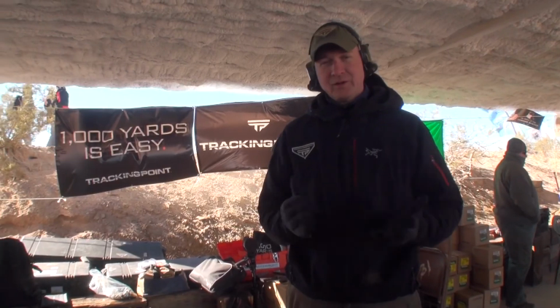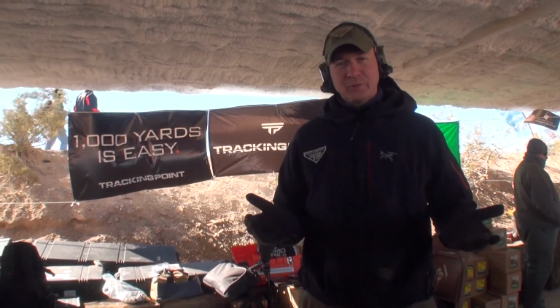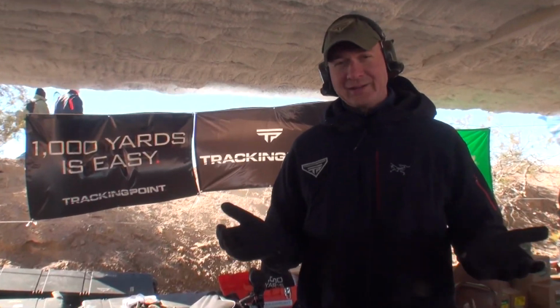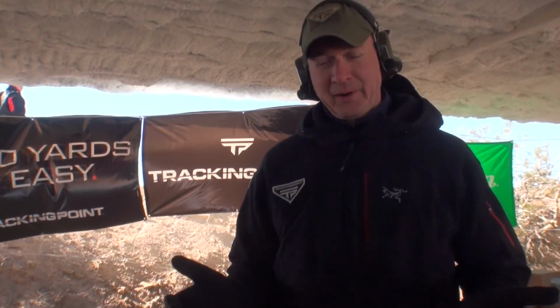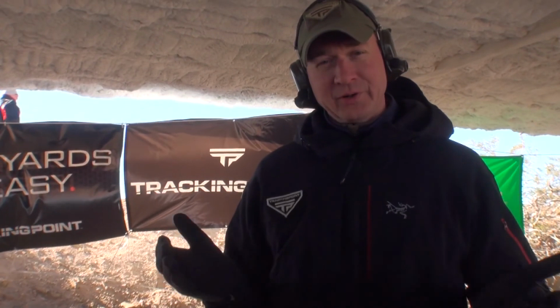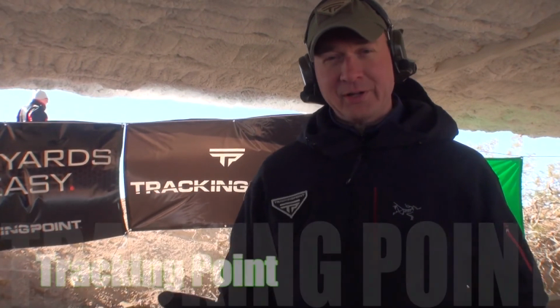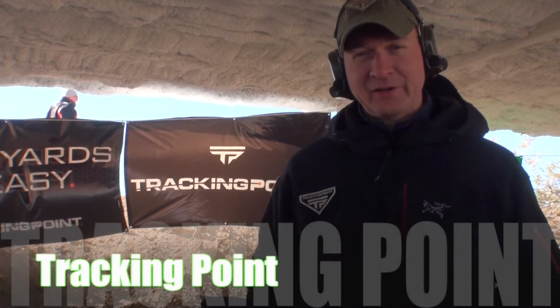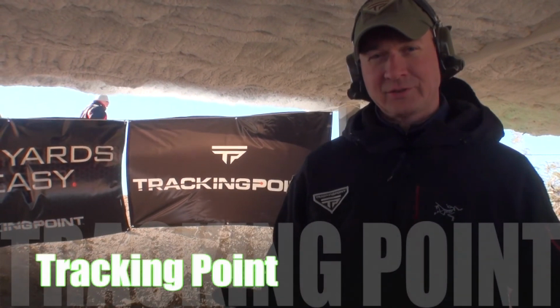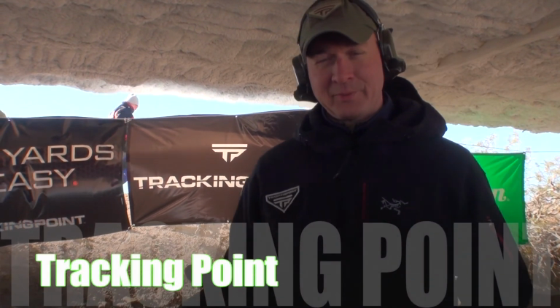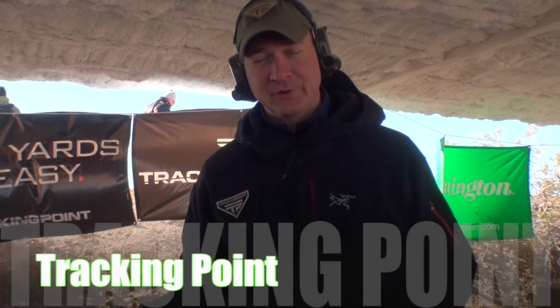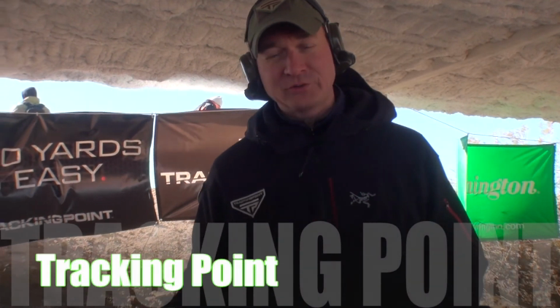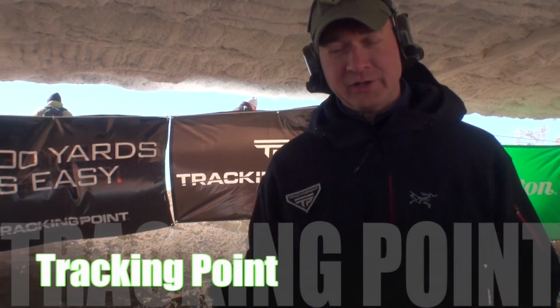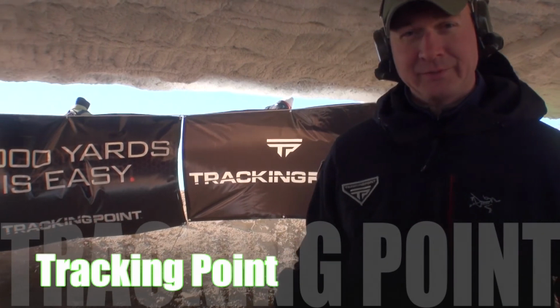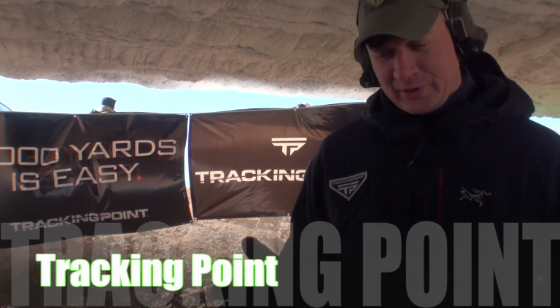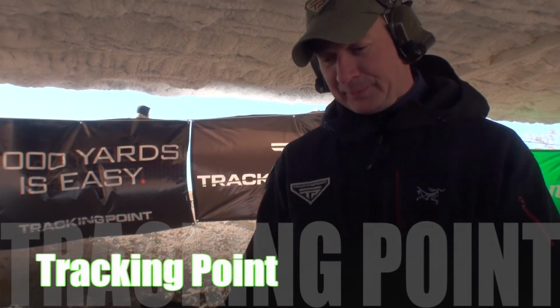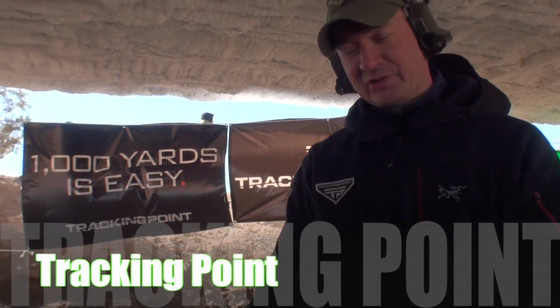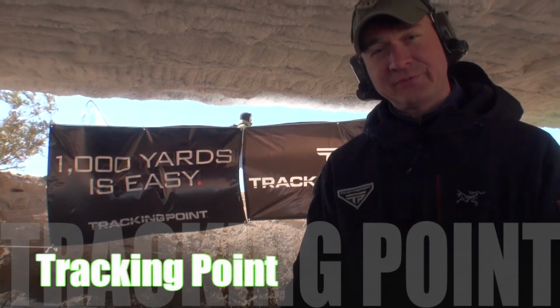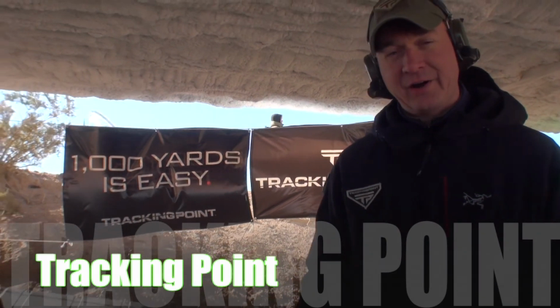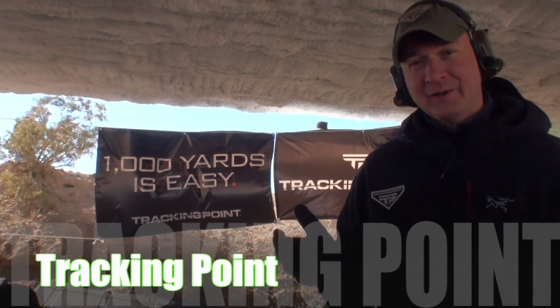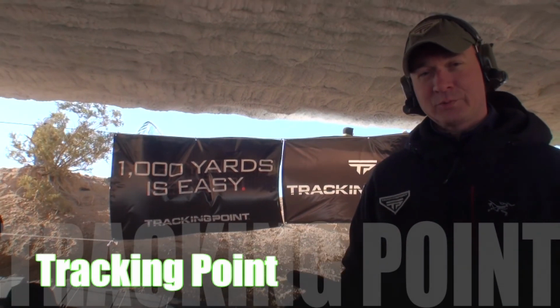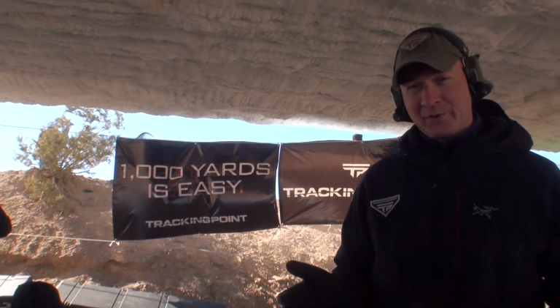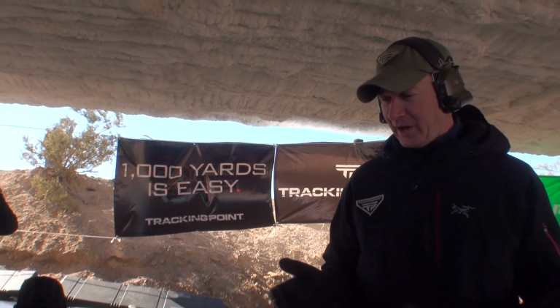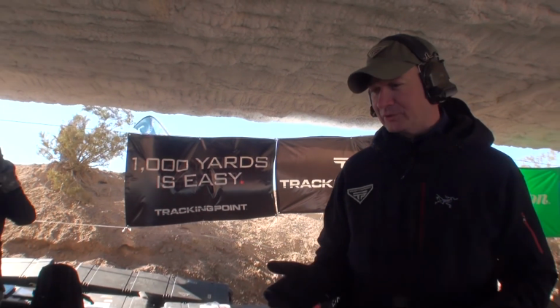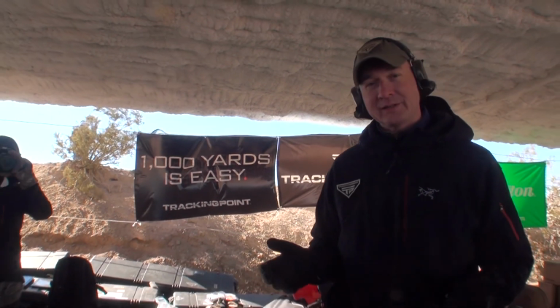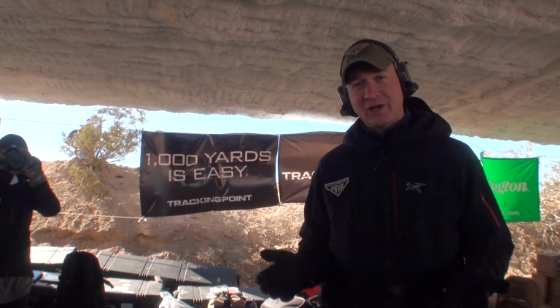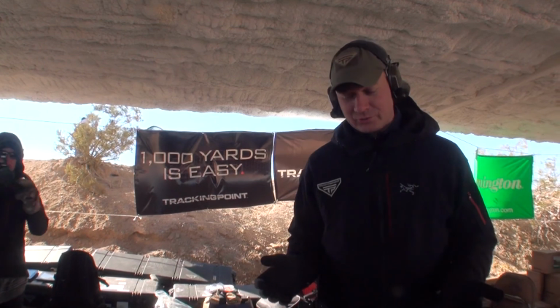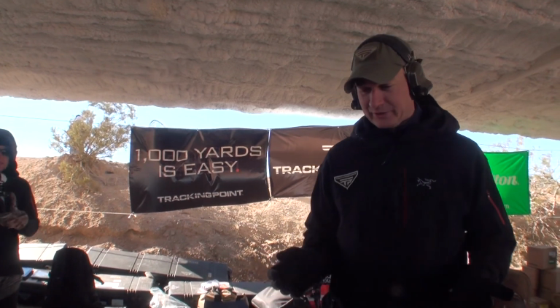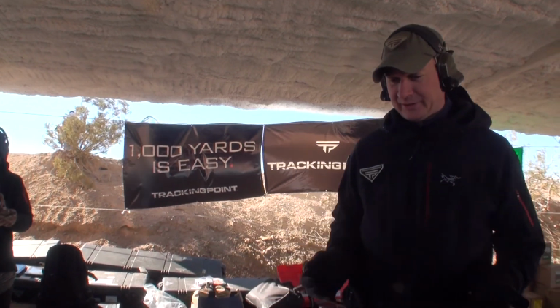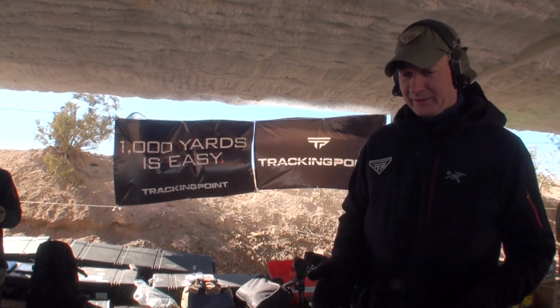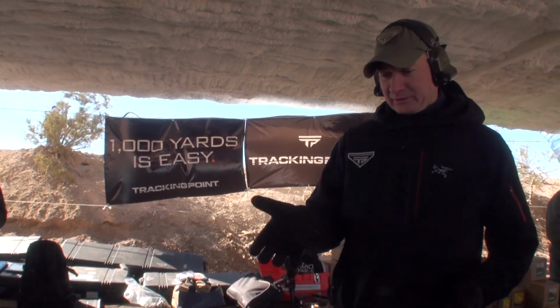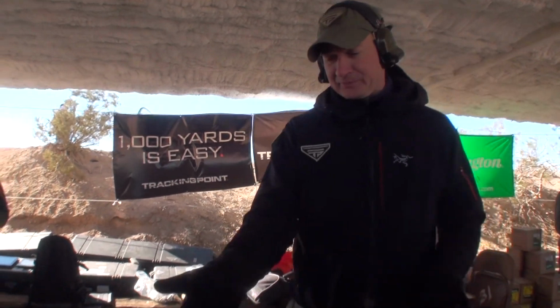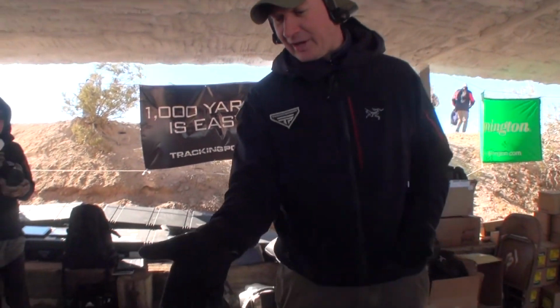We're TrackingPoint, a startup down in Austin. We've been working for about two years on what we call the precision guided firearm, which we formally launched this week at SHOT Show 2013.